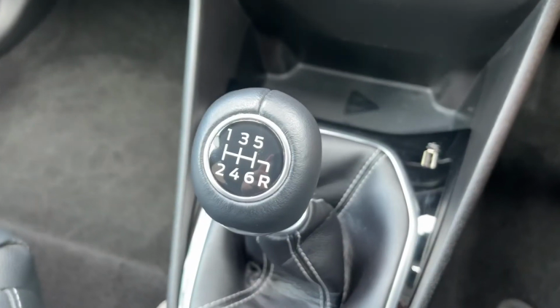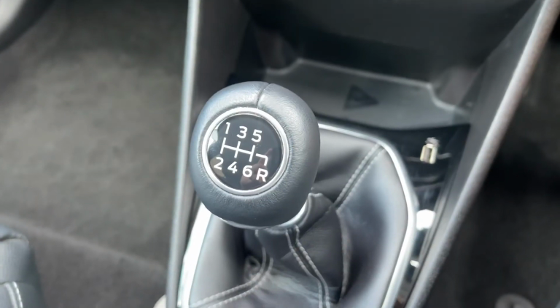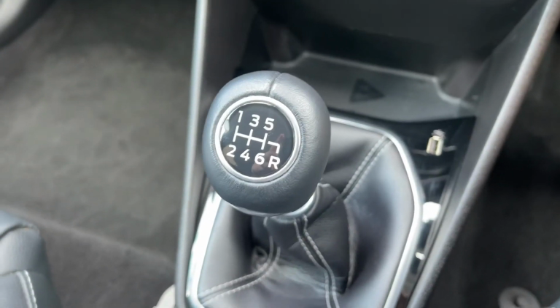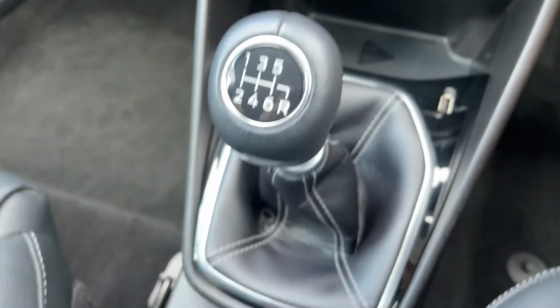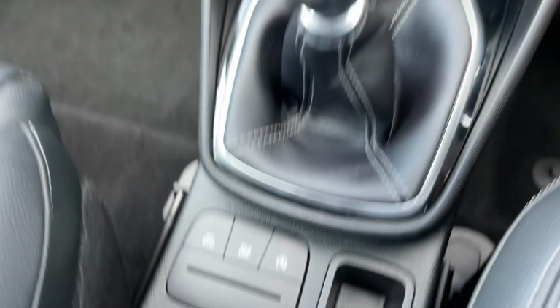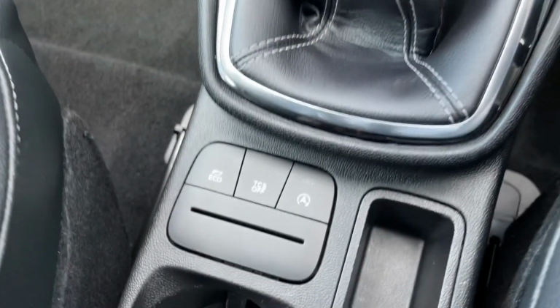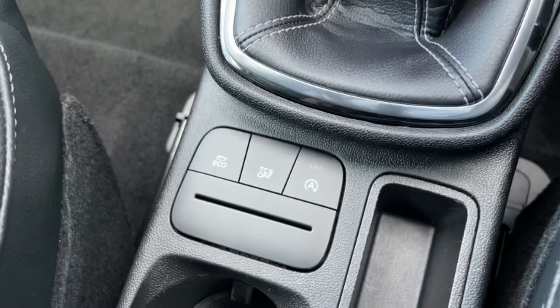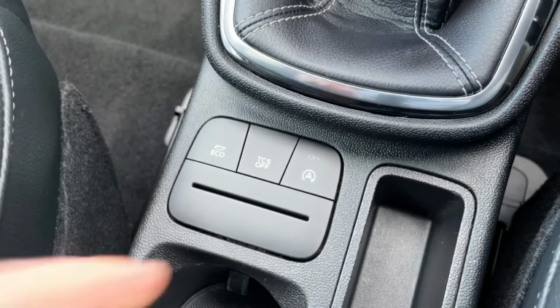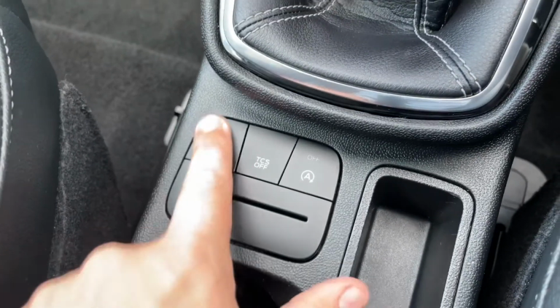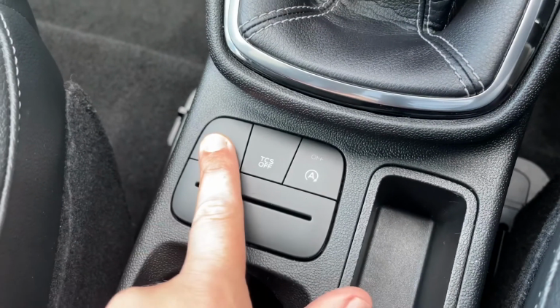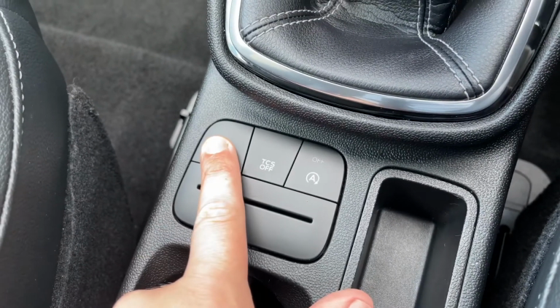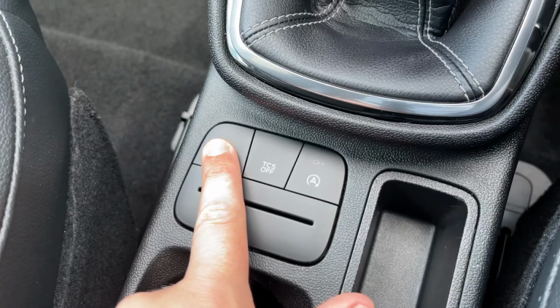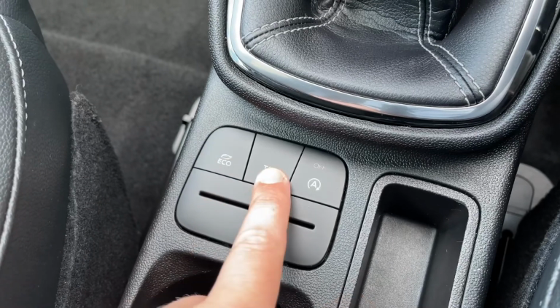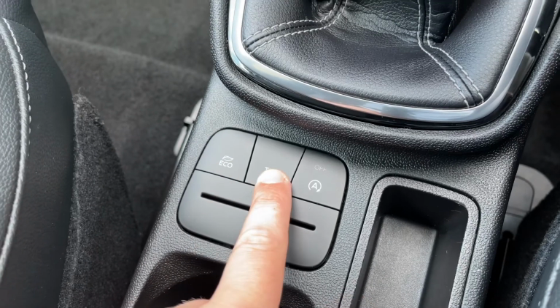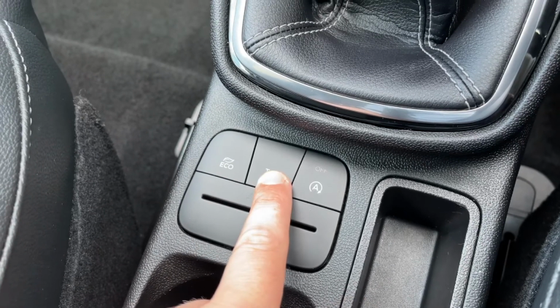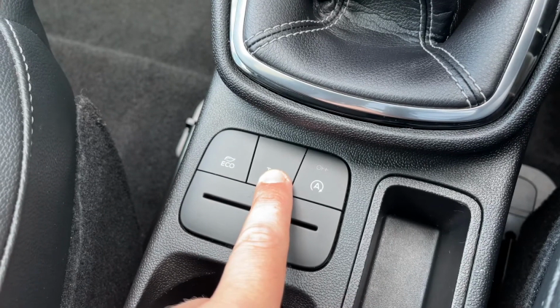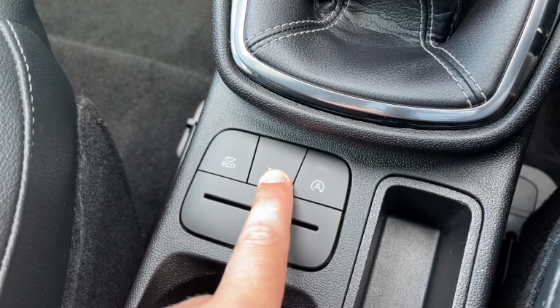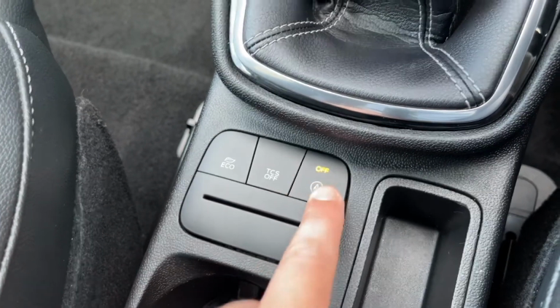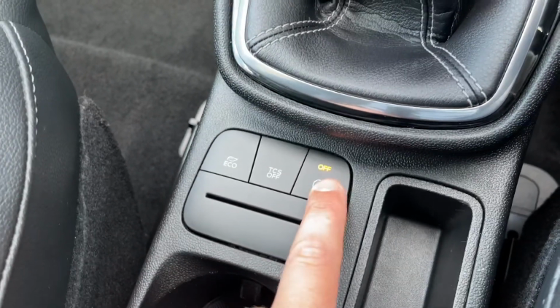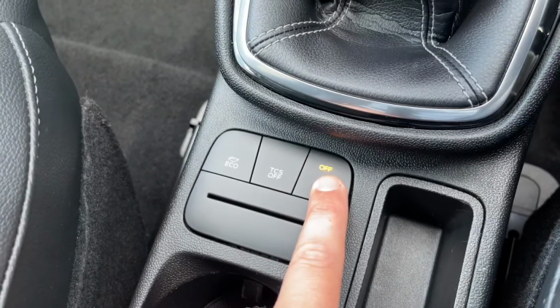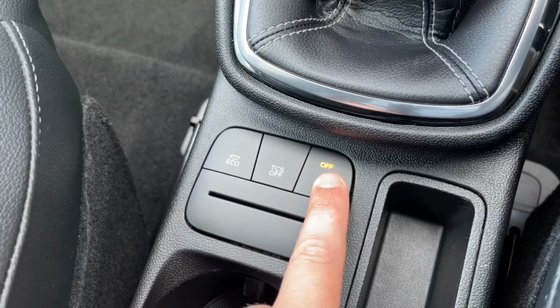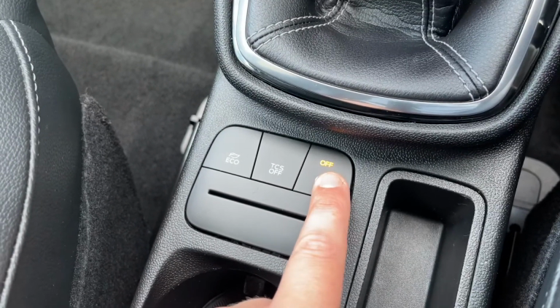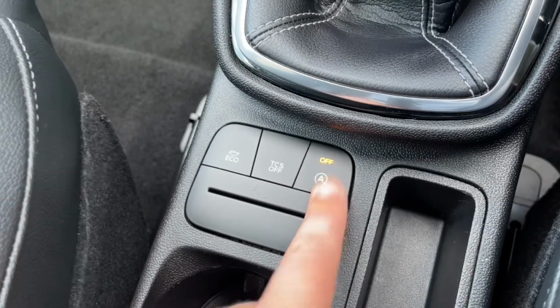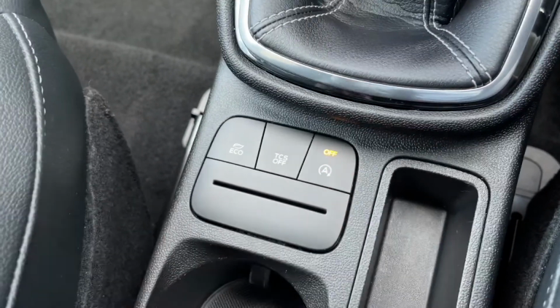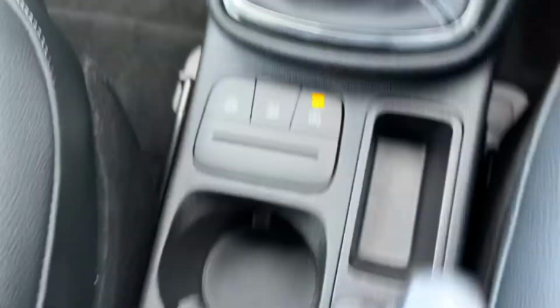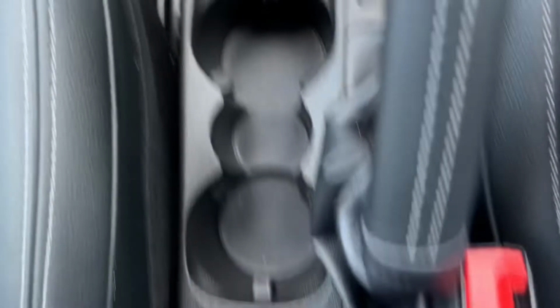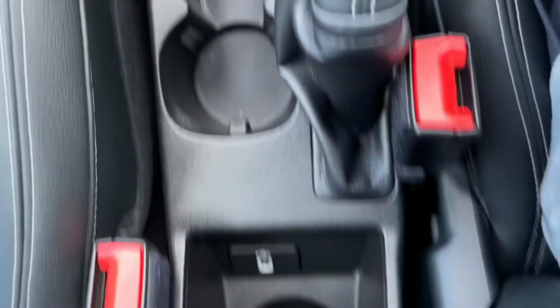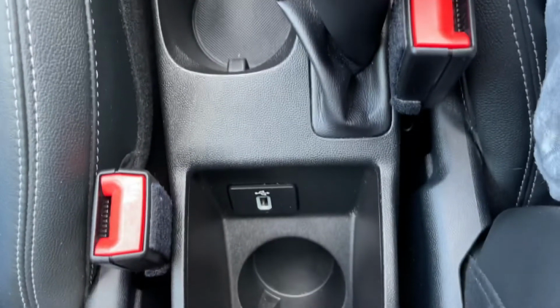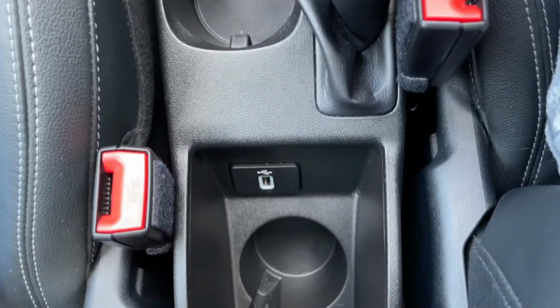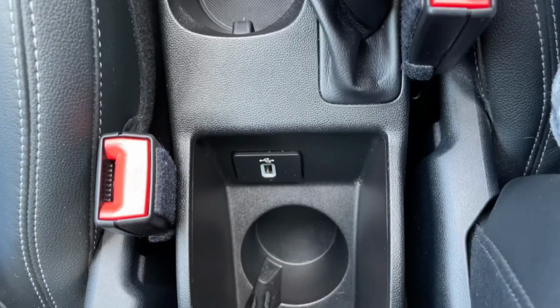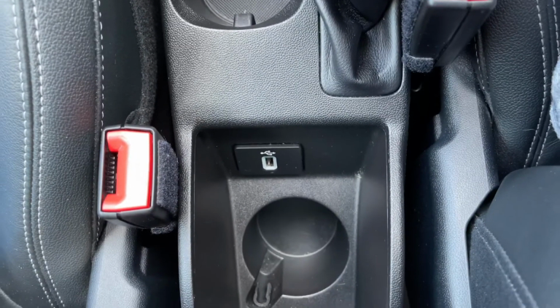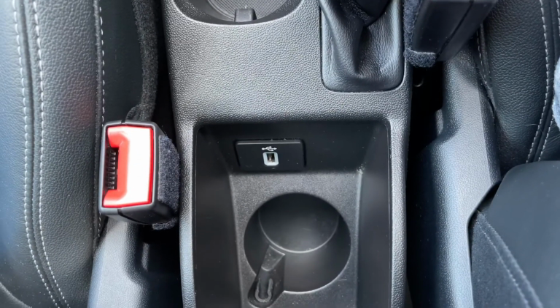There's a six speed manual gearbox. We can put the car in eco mode, we can turn the traction control on and off, and this button turns off the stop and start. And then all the way back behind the handbrake we have the second USB input.